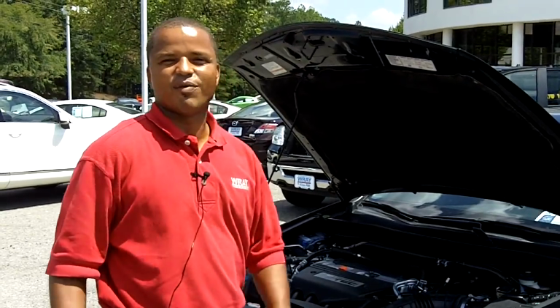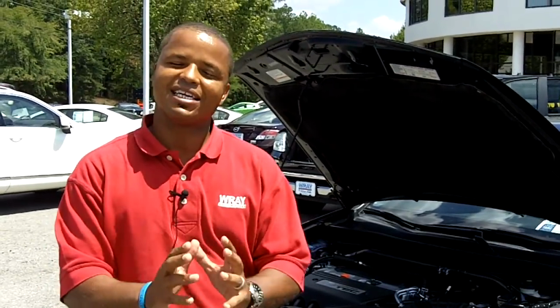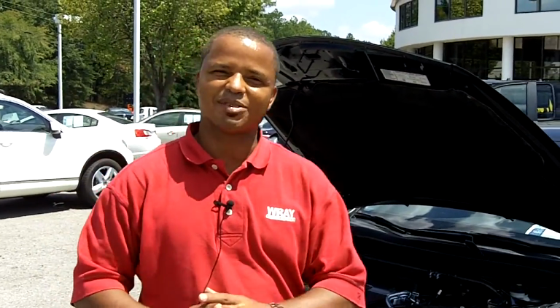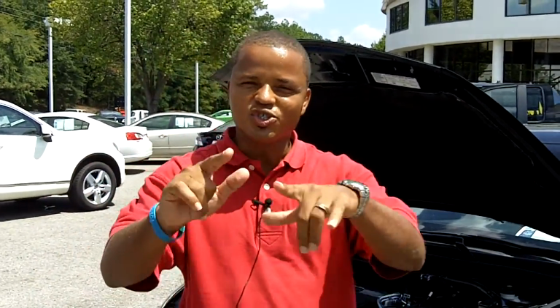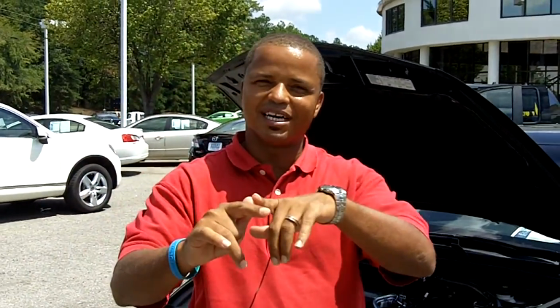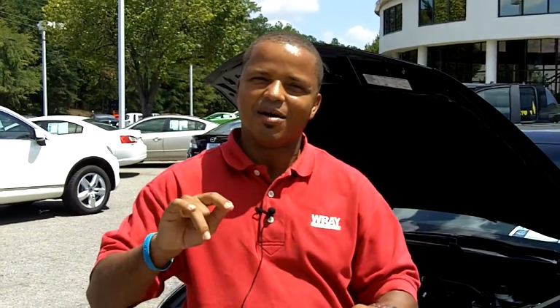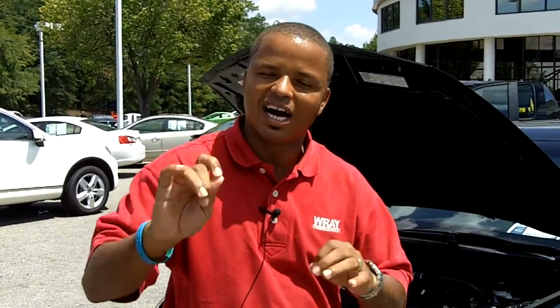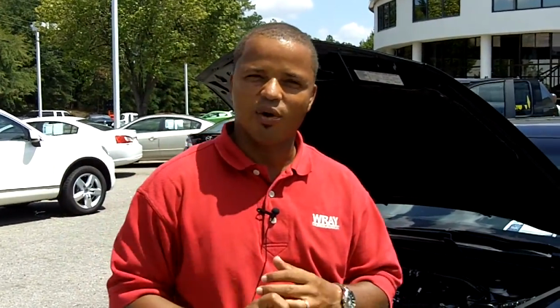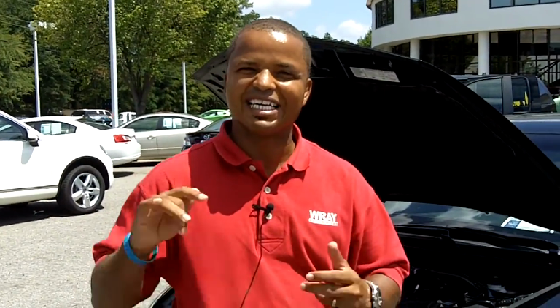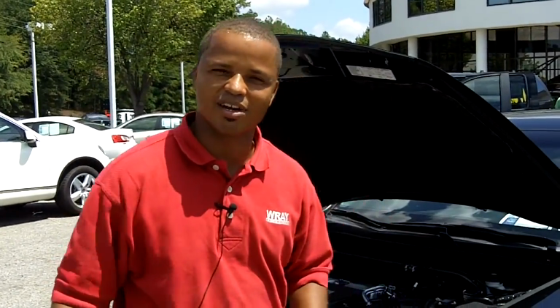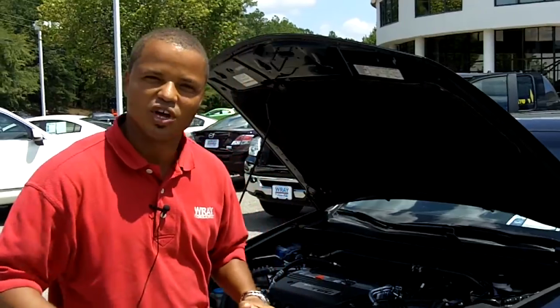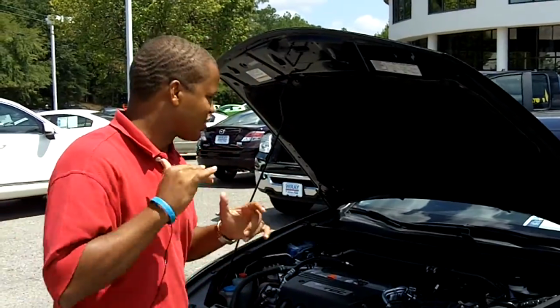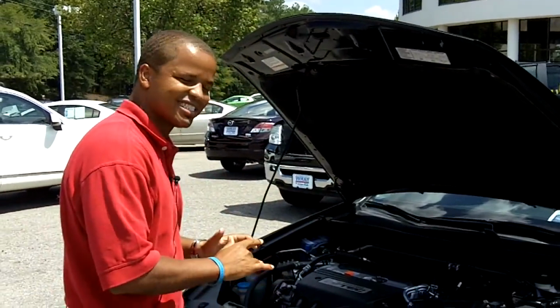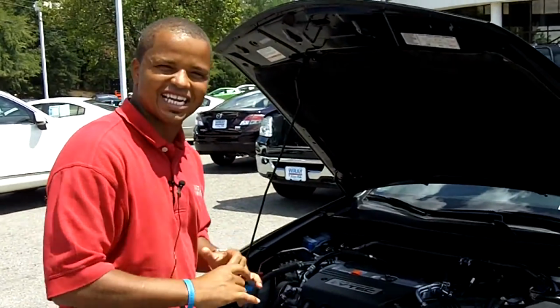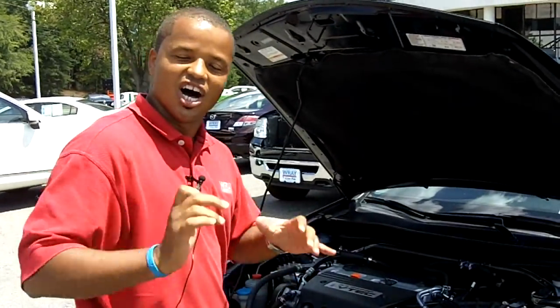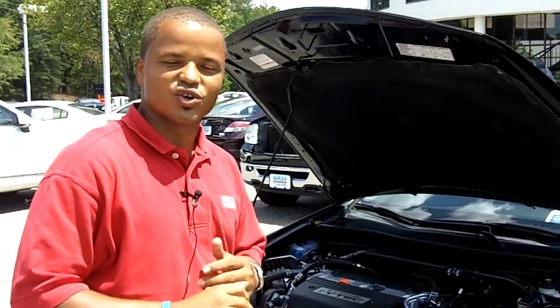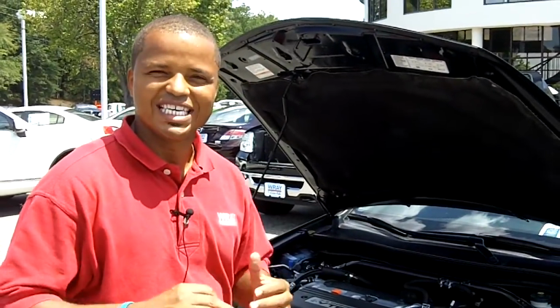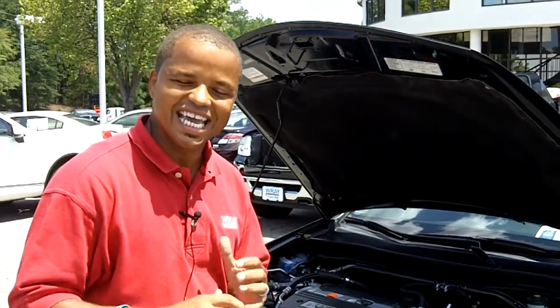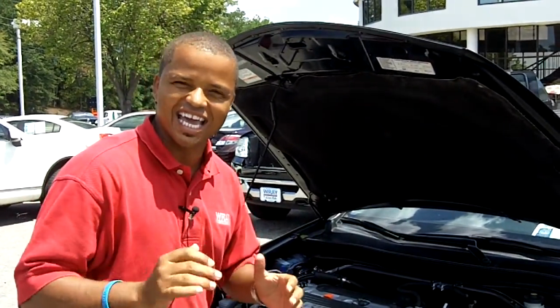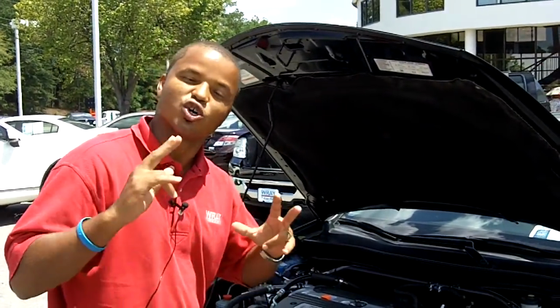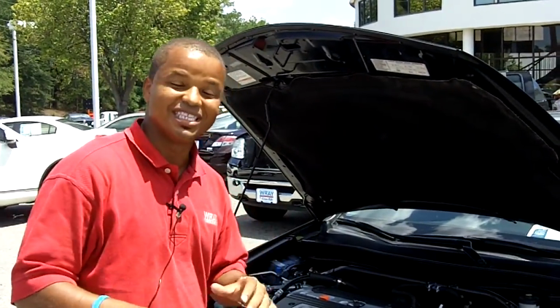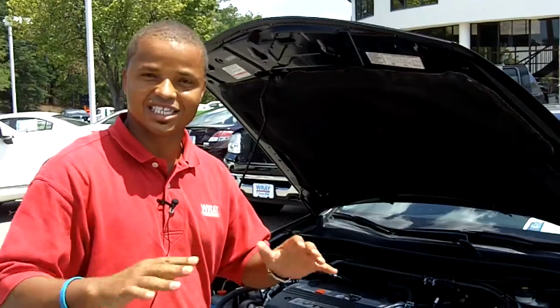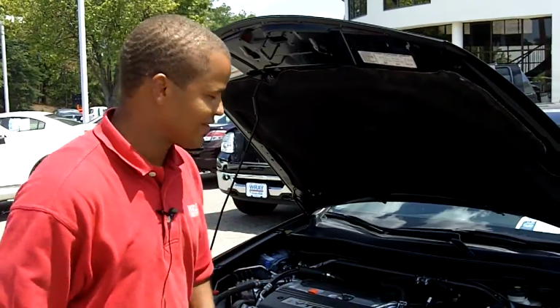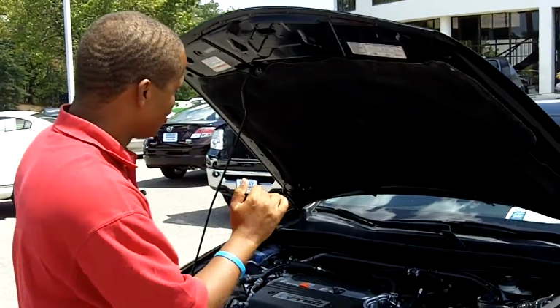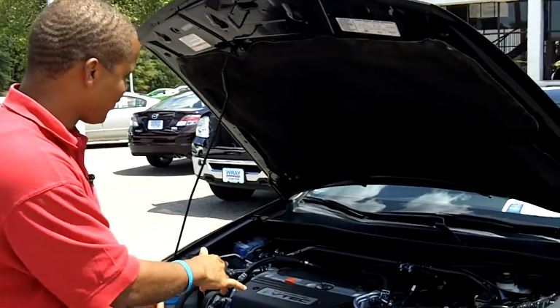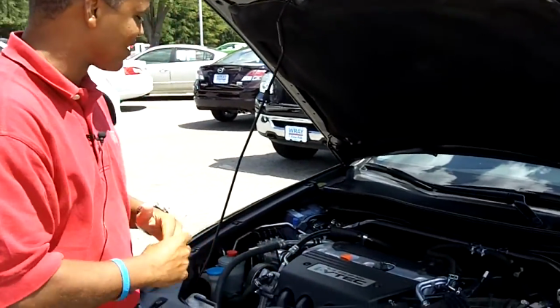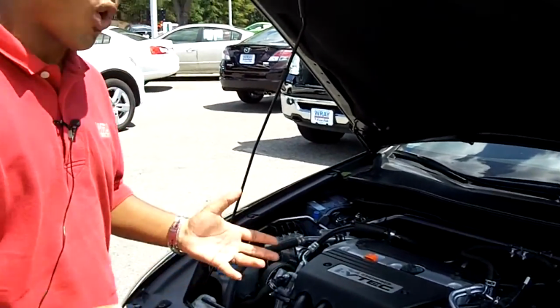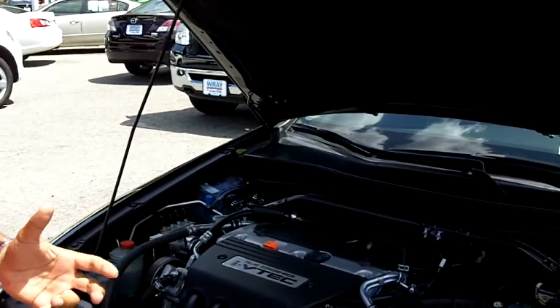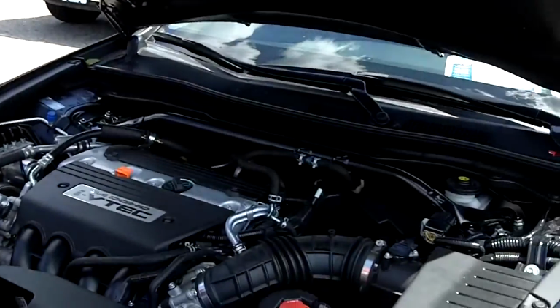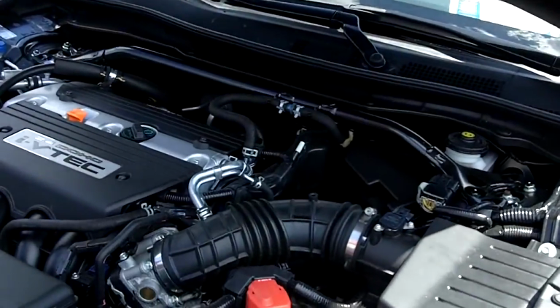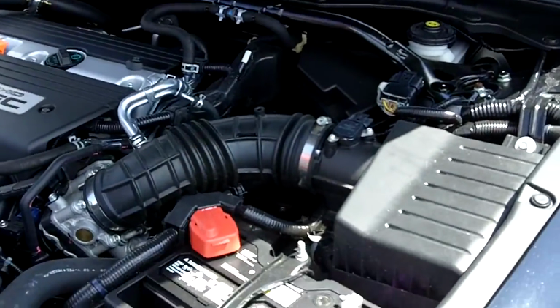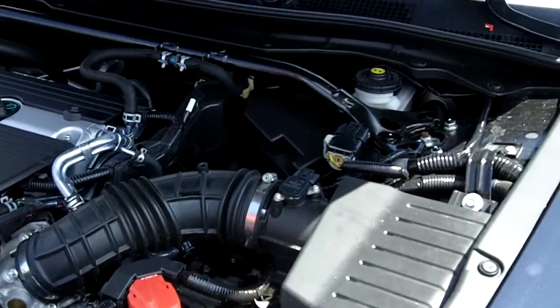We're back, Internet Shoppers, helping you save money by coming to our website here at Ray Automotive. We got a 2009 Honda Accord EX-L Coupe. This thing is loaded — 2.4 liter dual overhead cam V-Tech engine.